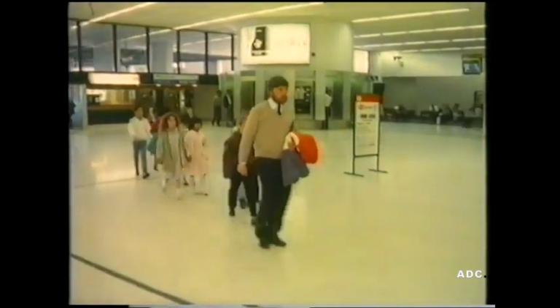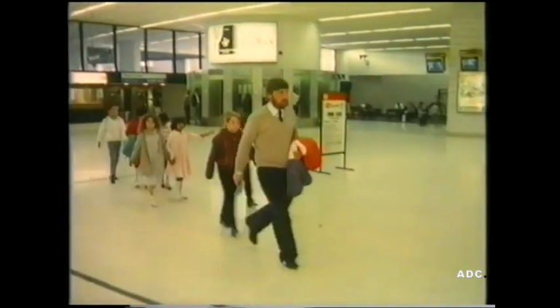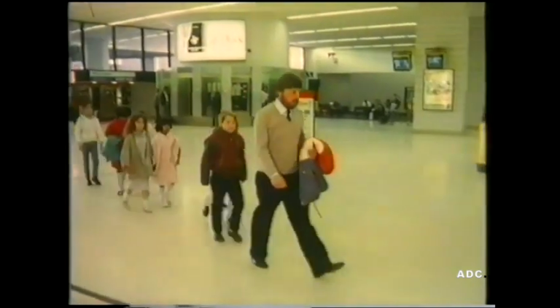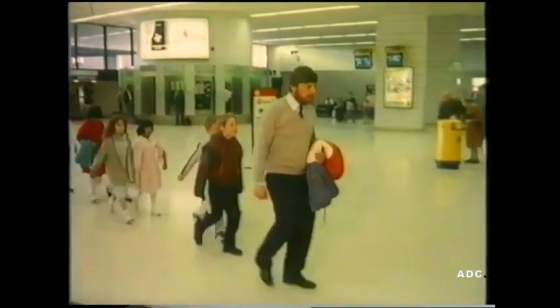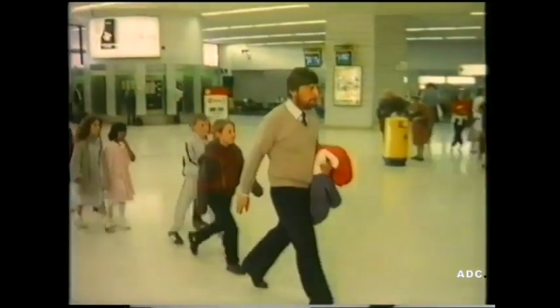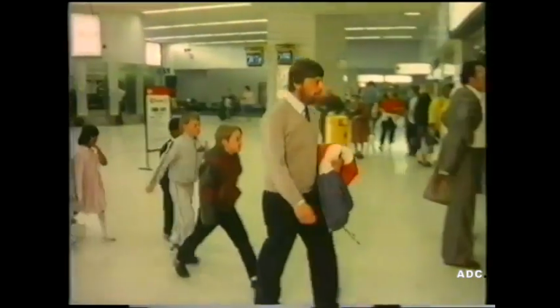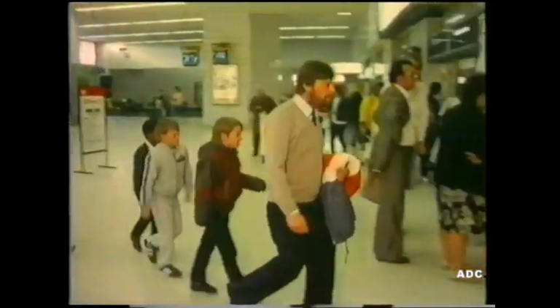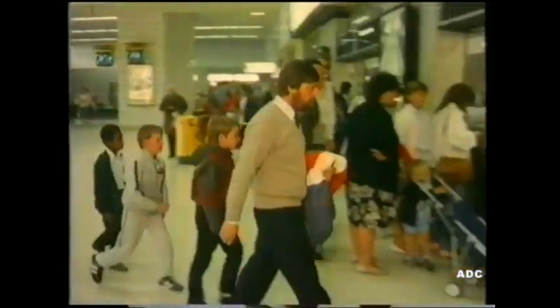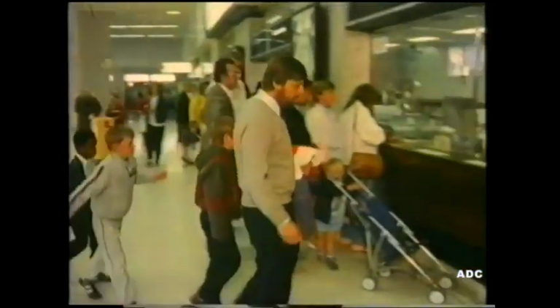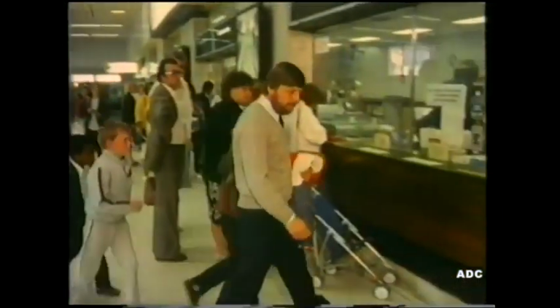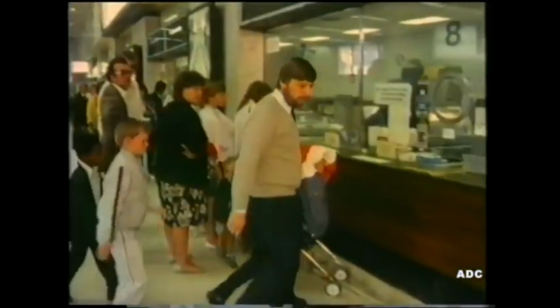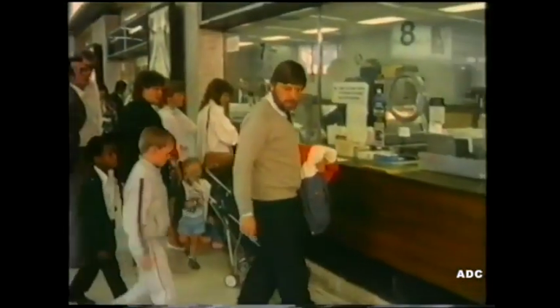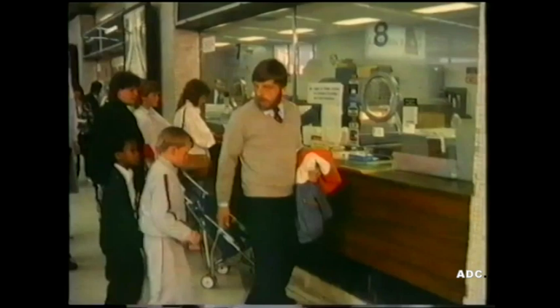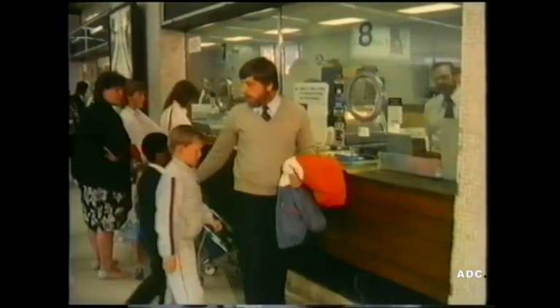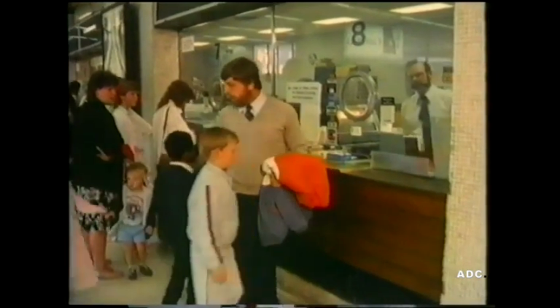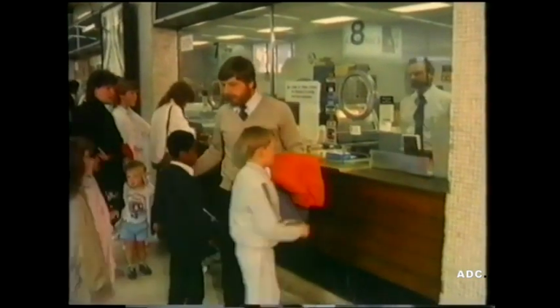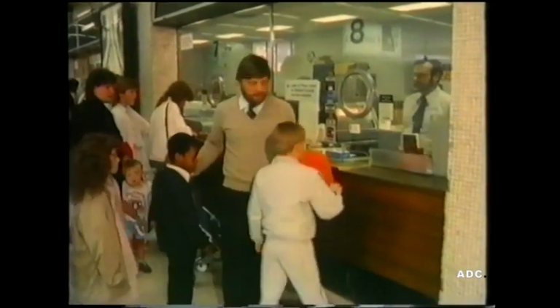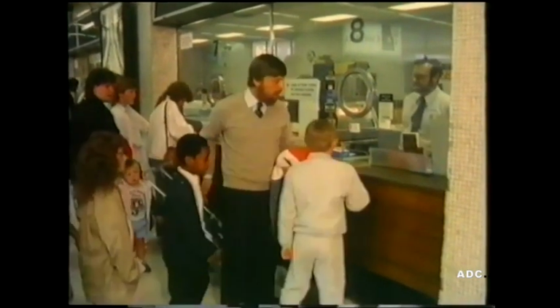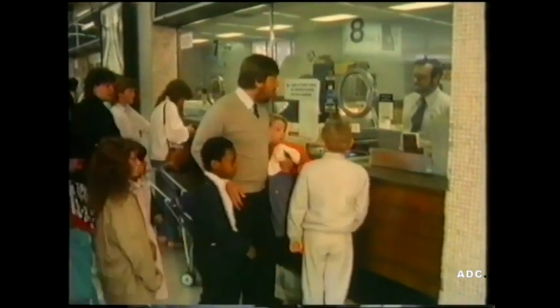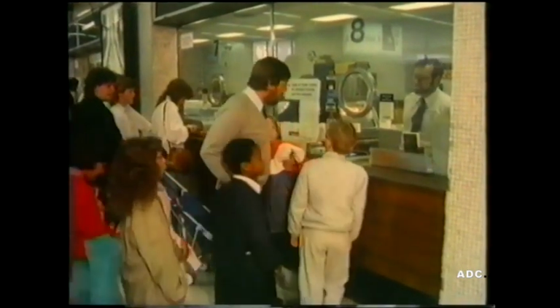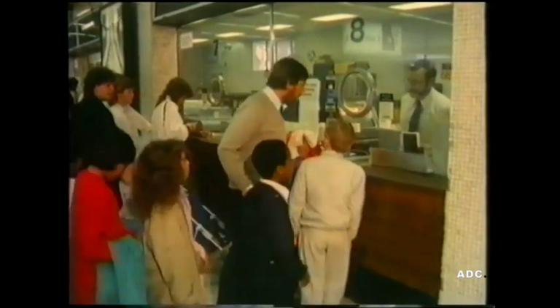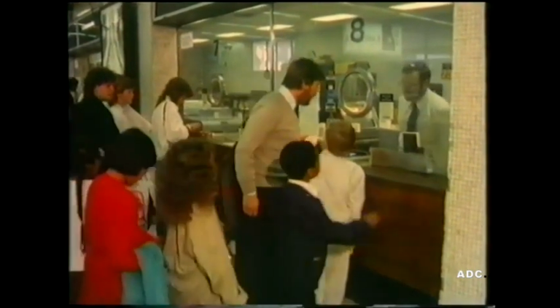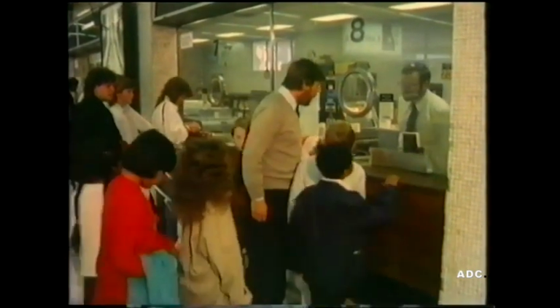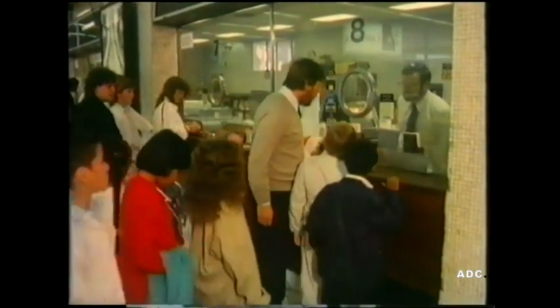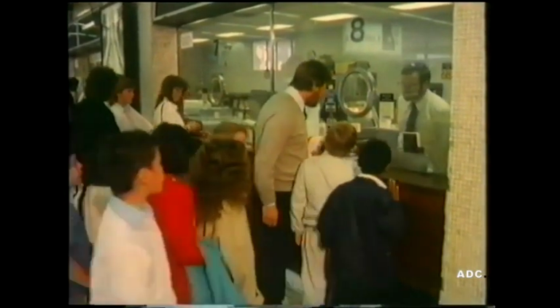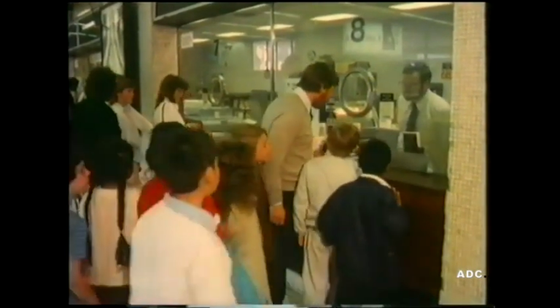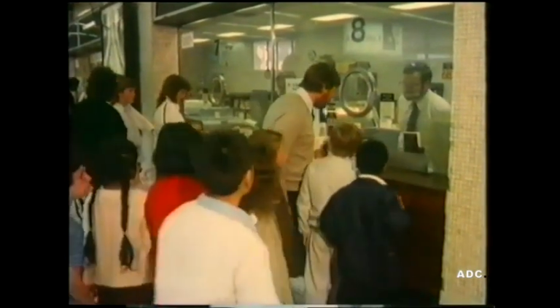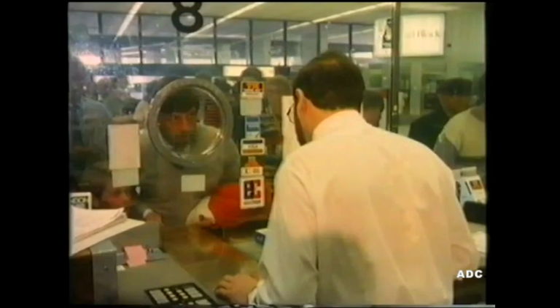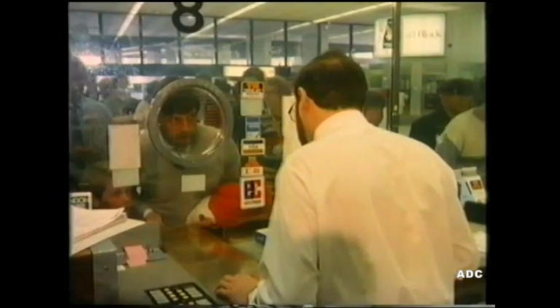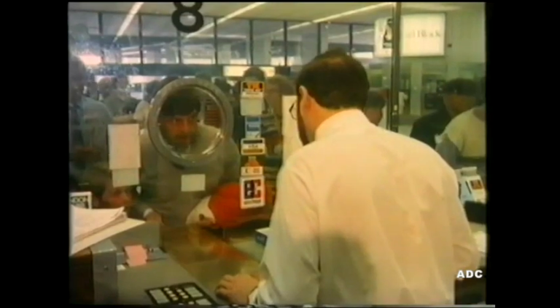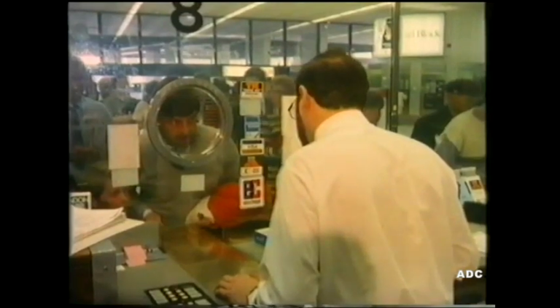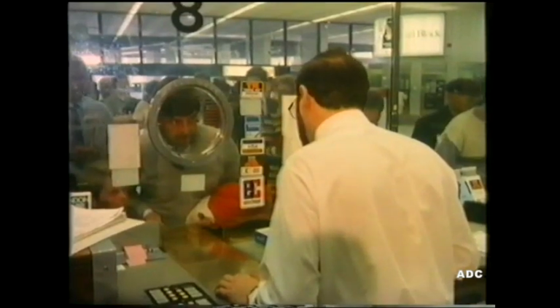These children have come to Birmingham New Street Station with their teacher to catch a train. First of all, they must buy tickets. Good morning. Can we have nine children, one adult please, for Kidderminster?